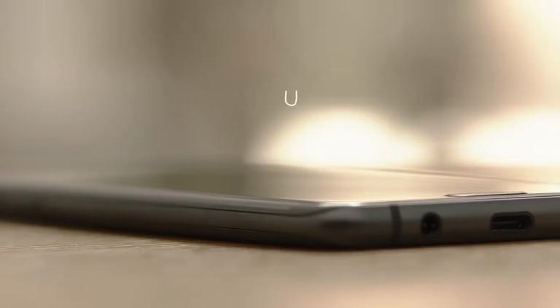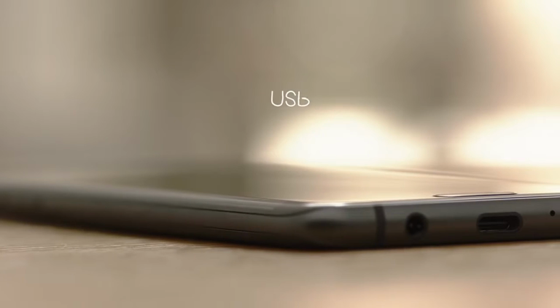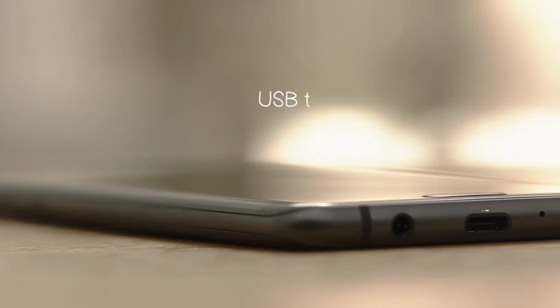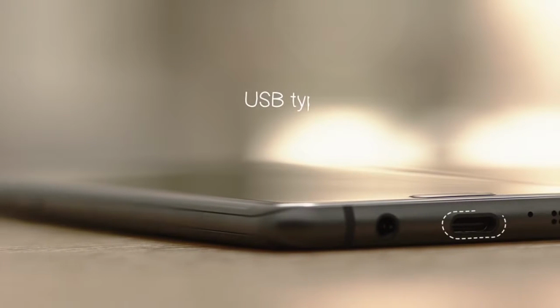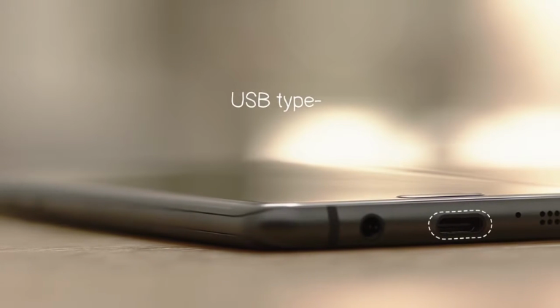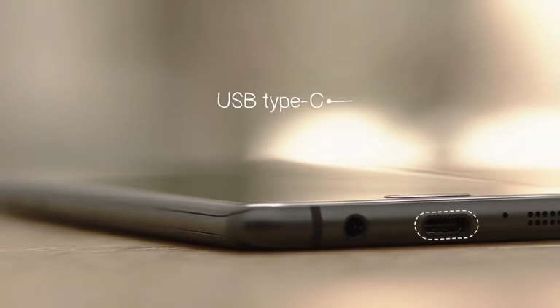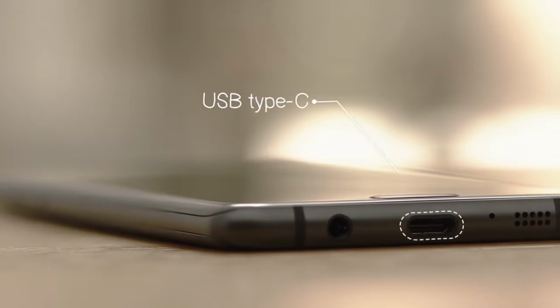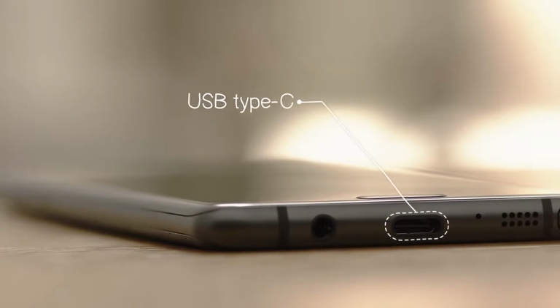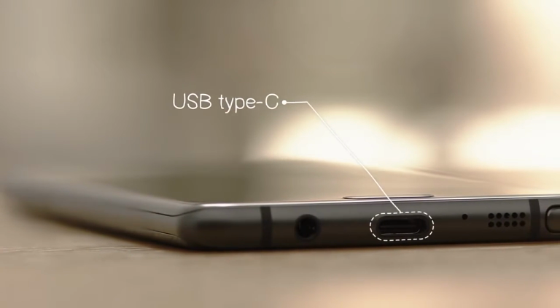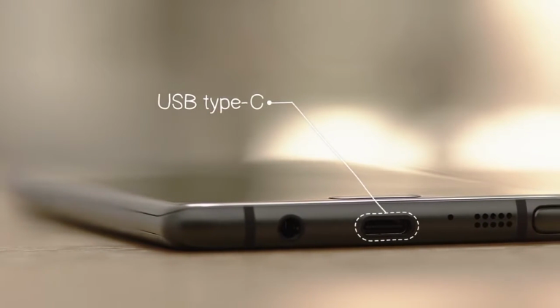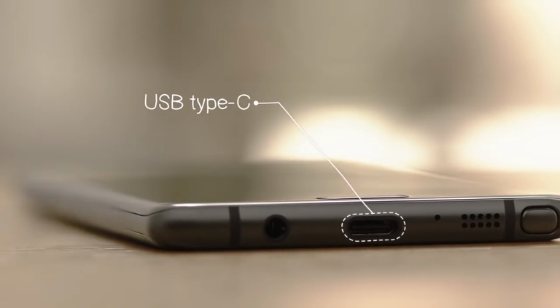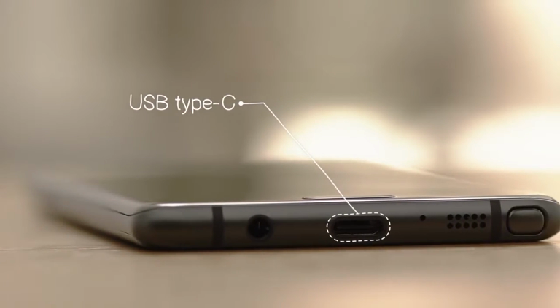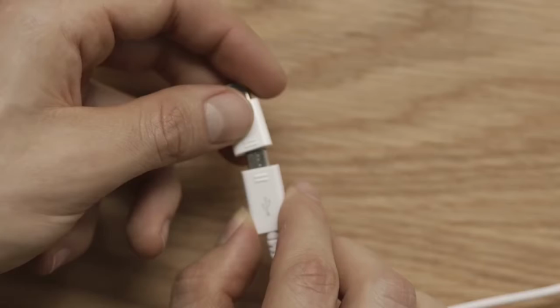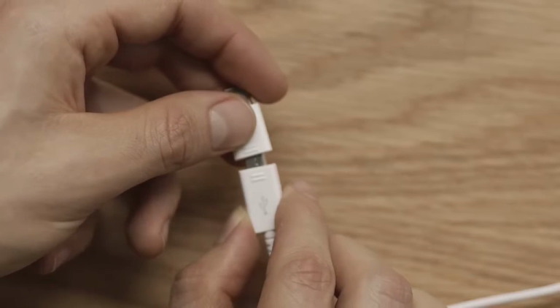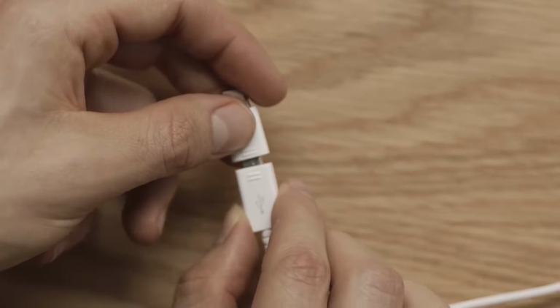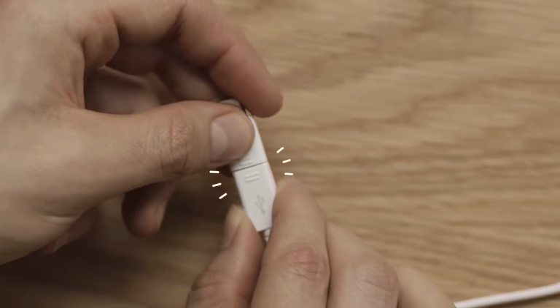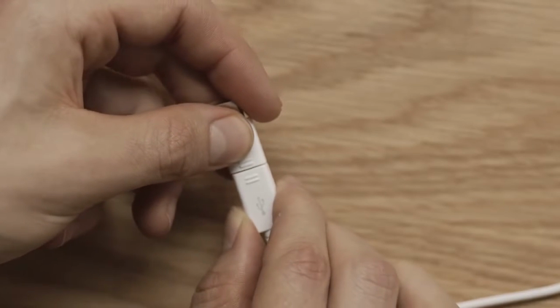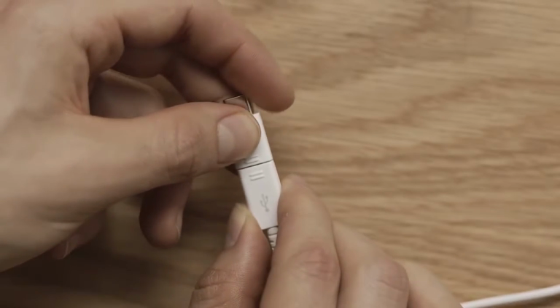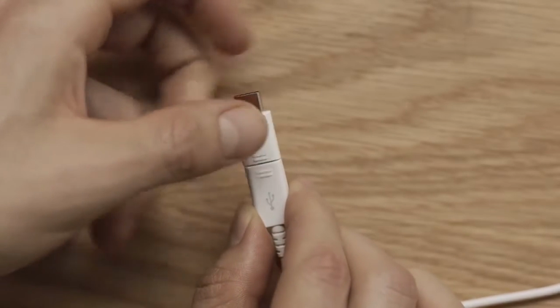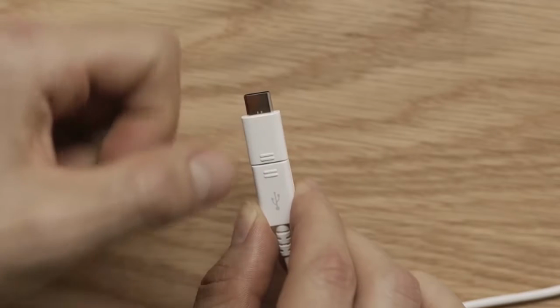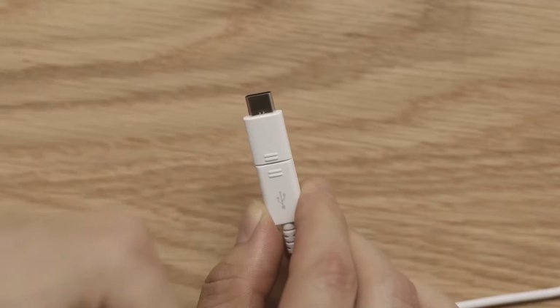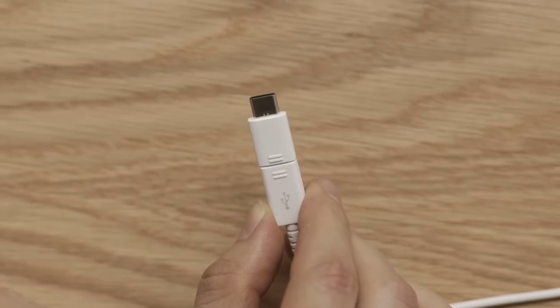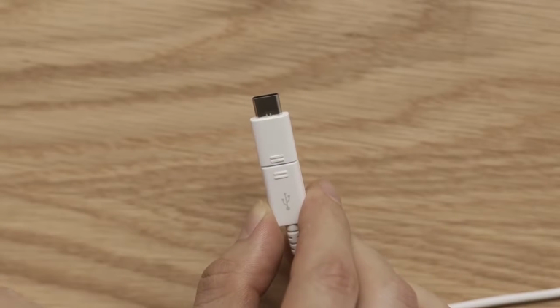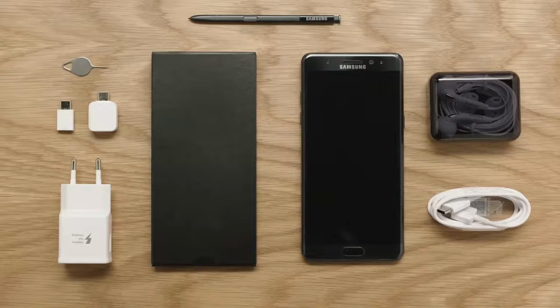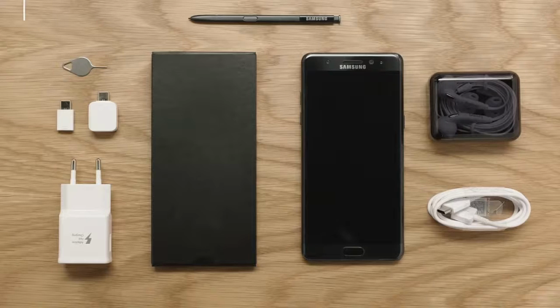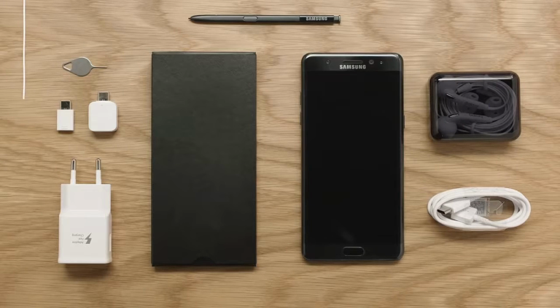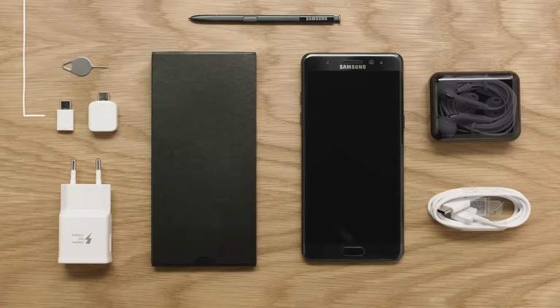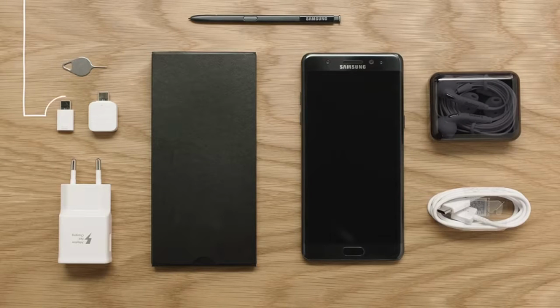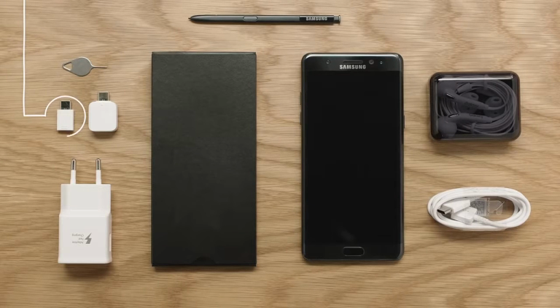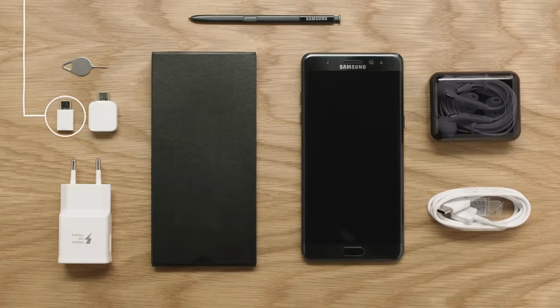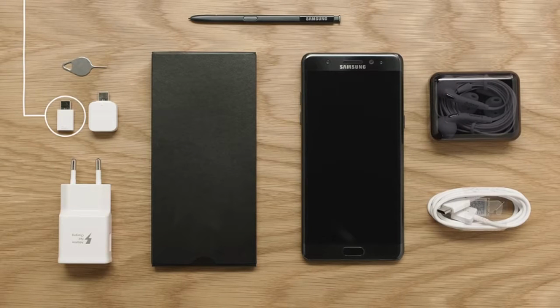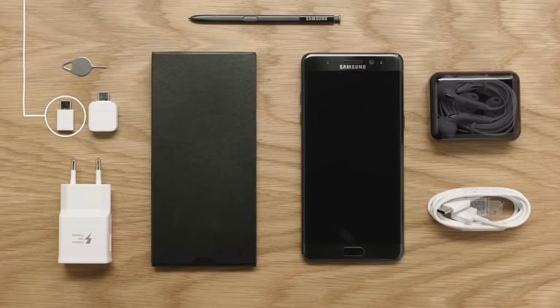New to the Note 7 is the inclusion of USB Type-C, but if you're worried about the cables and chargers you already own, don't worry because there's an adapter included in the box.